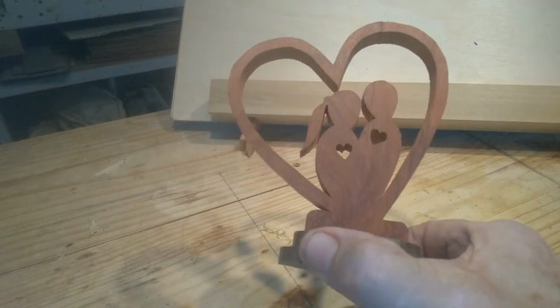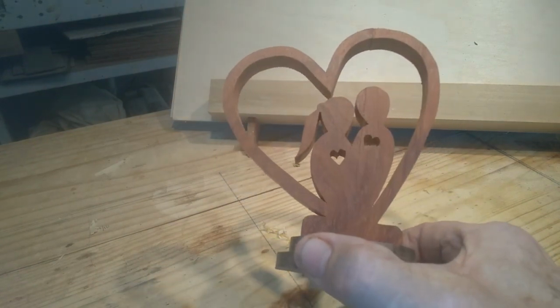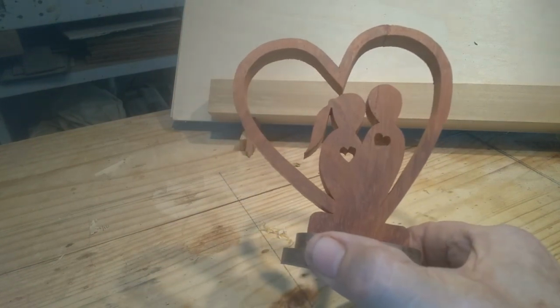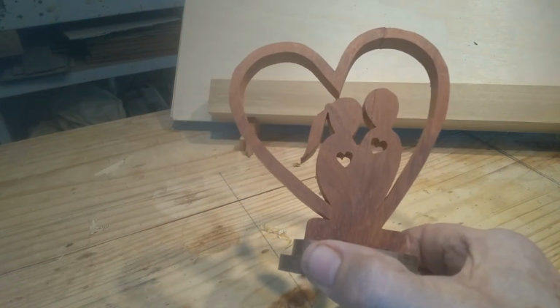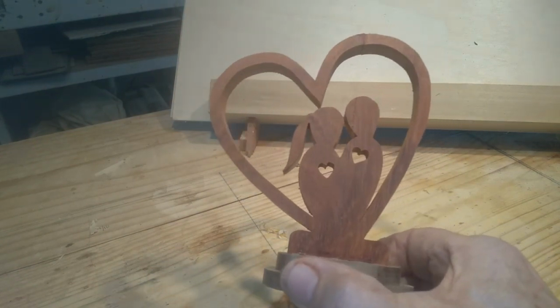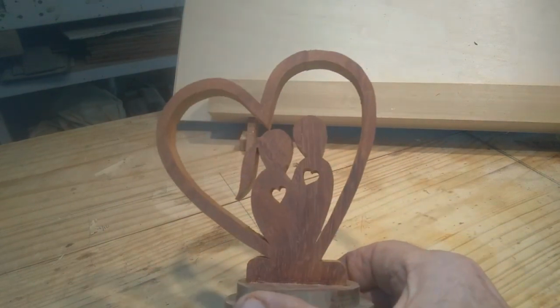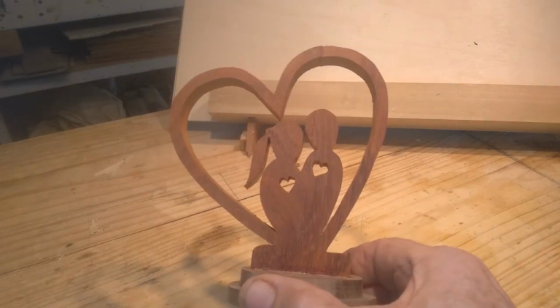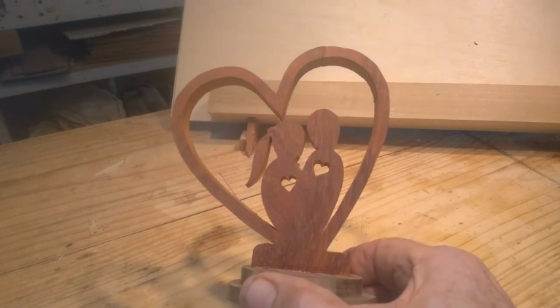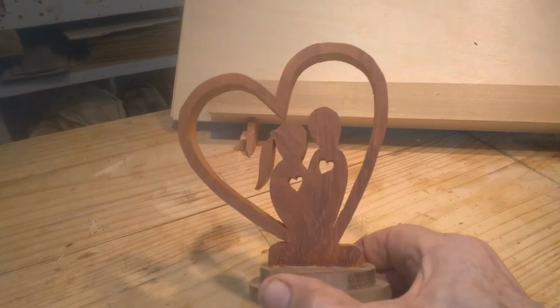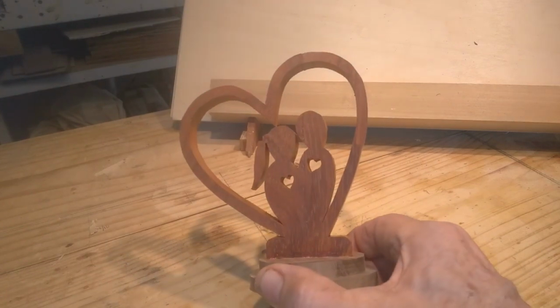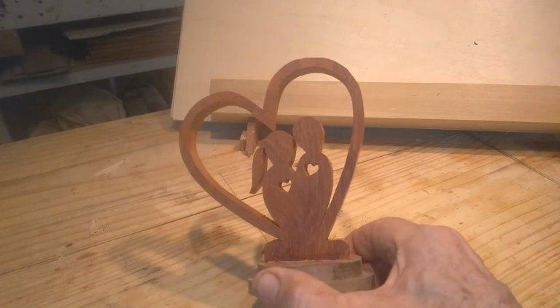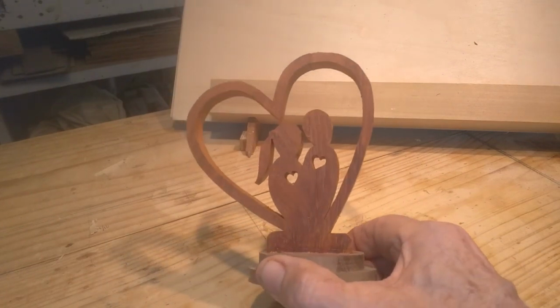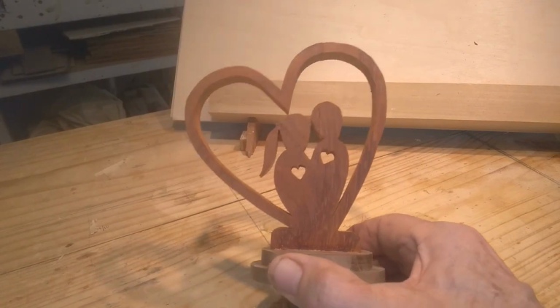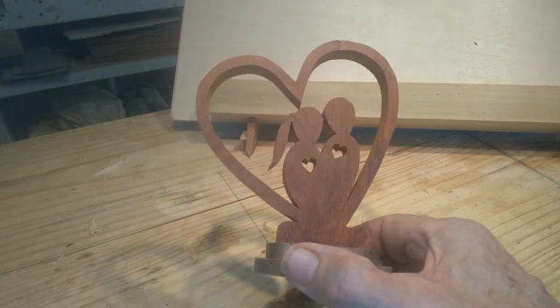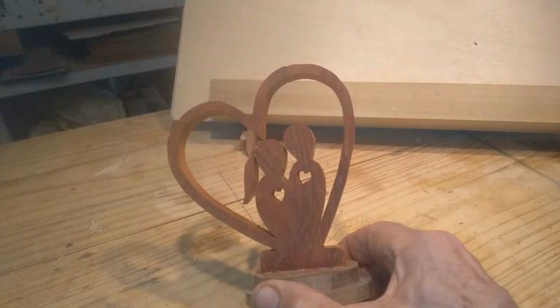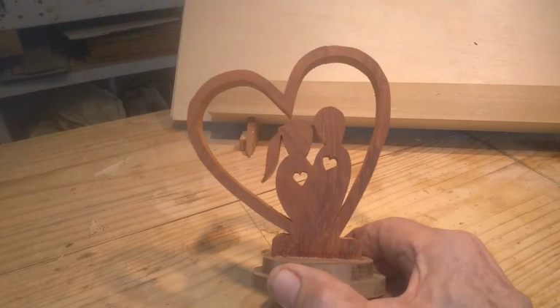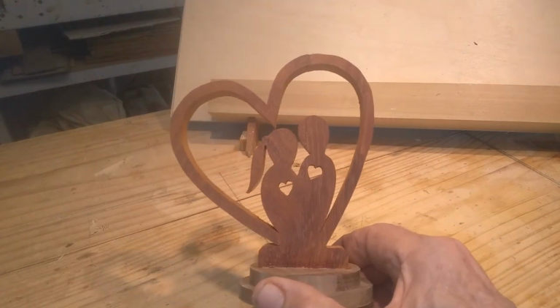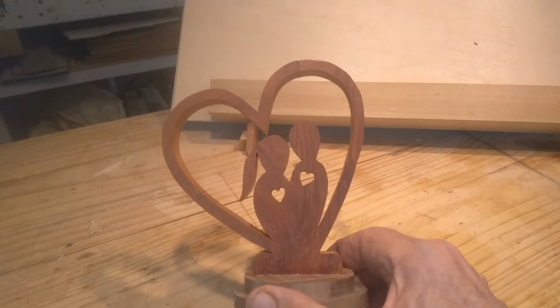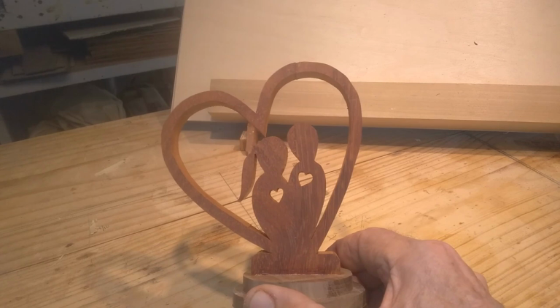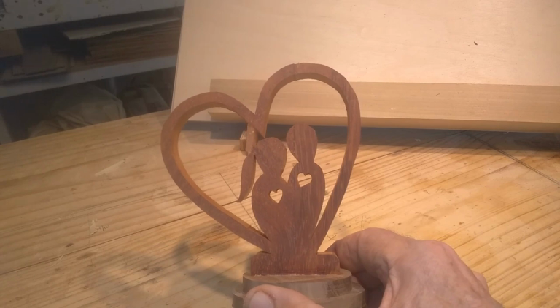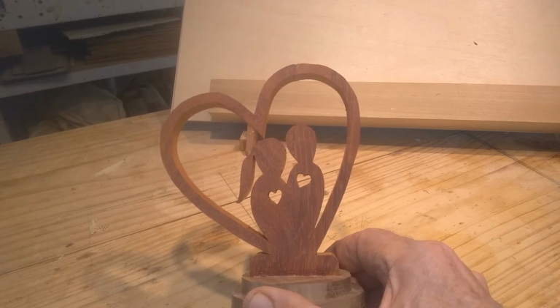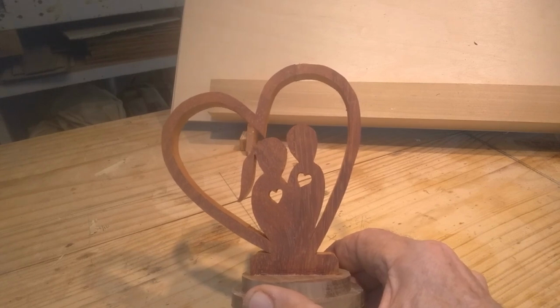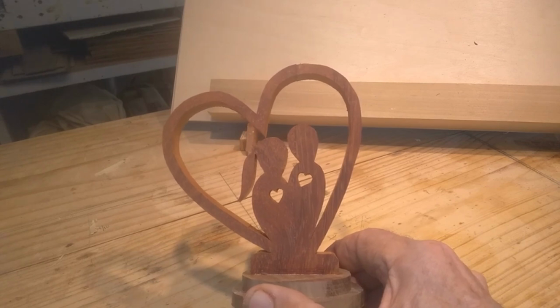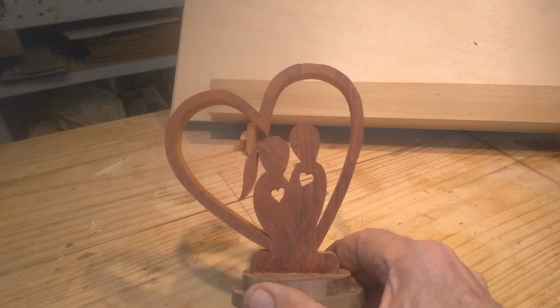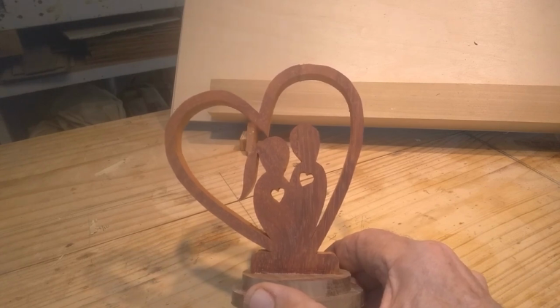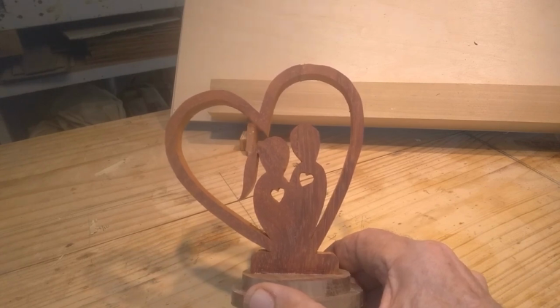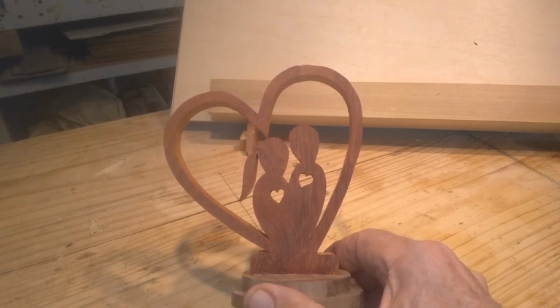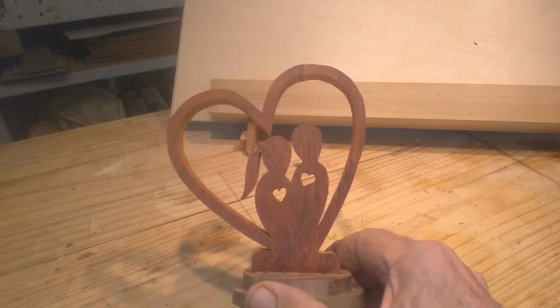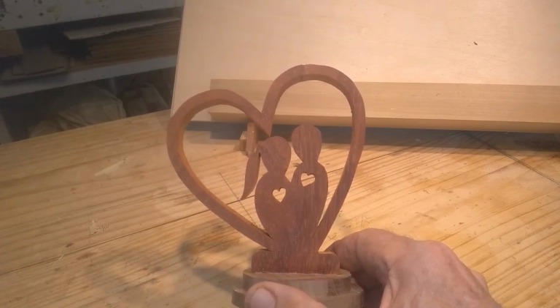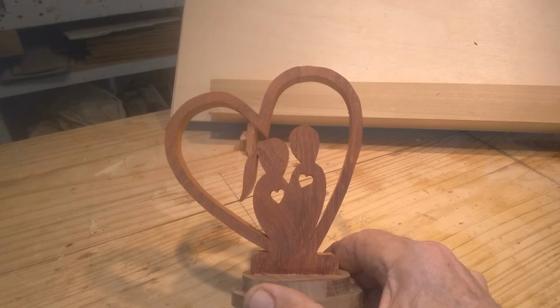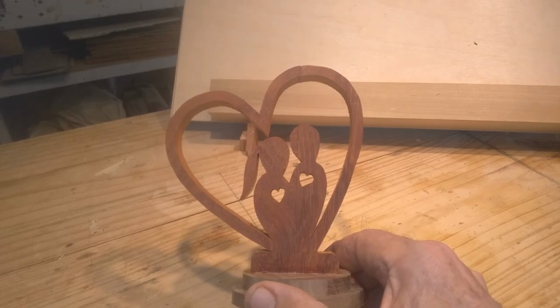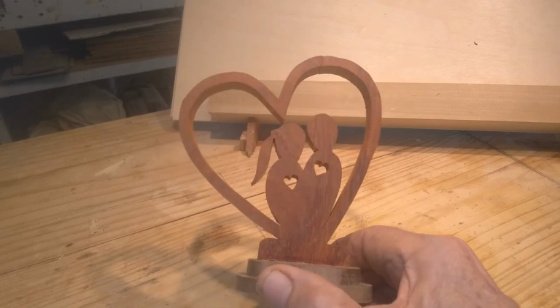I hope you like the Valentine's projects — there's four or five of them, I haven't stopped to count them. I'm going to try to put them in a little playlist. Thanks for watching and I hope to see you in the next video.